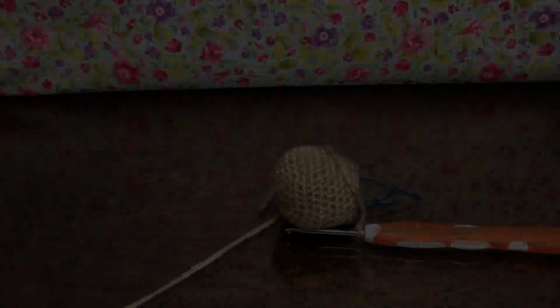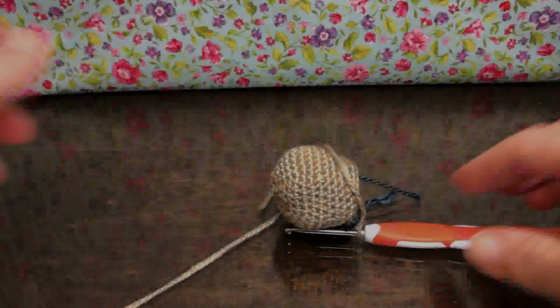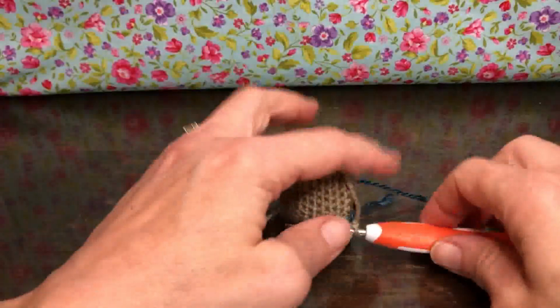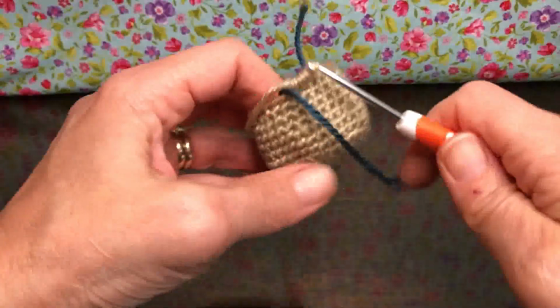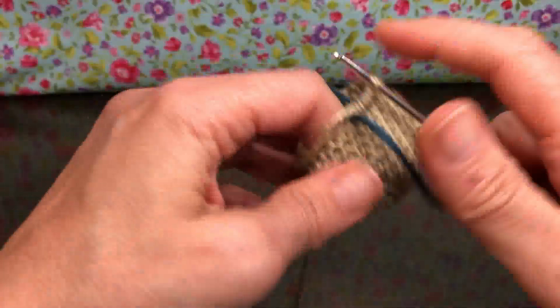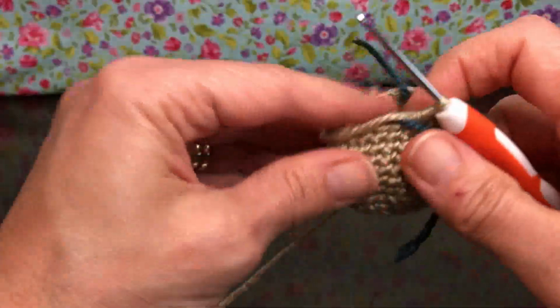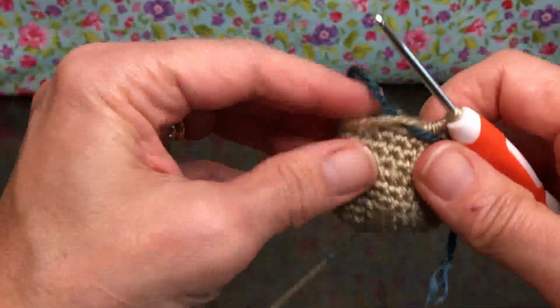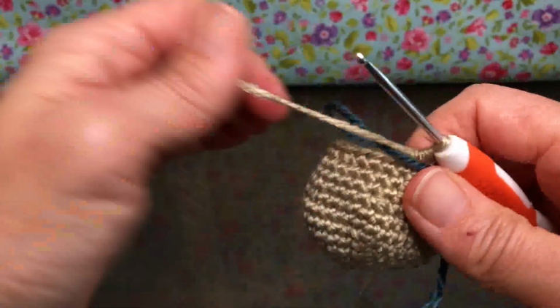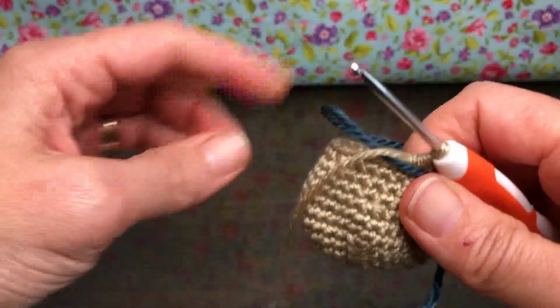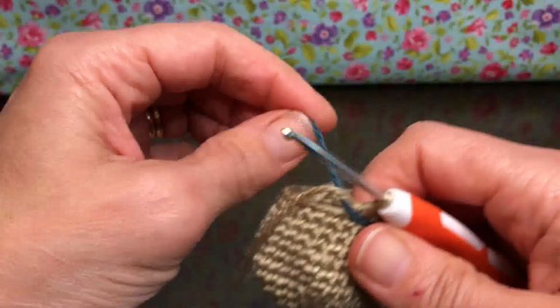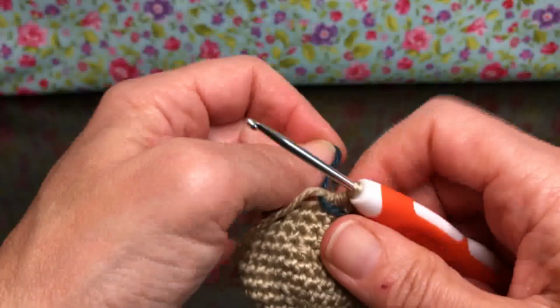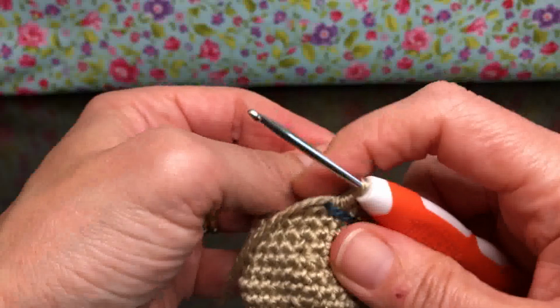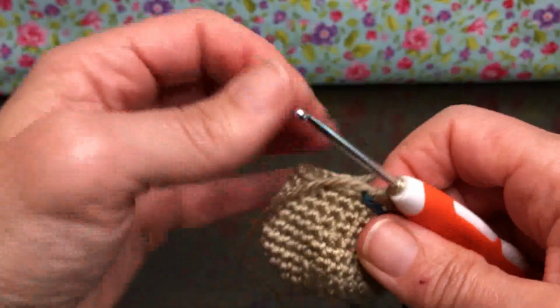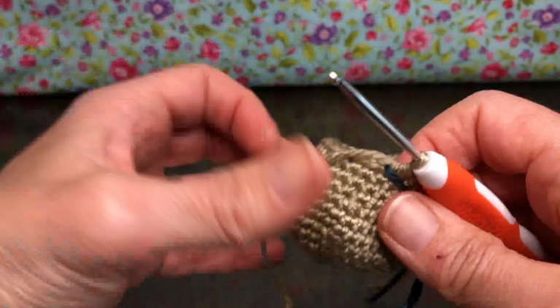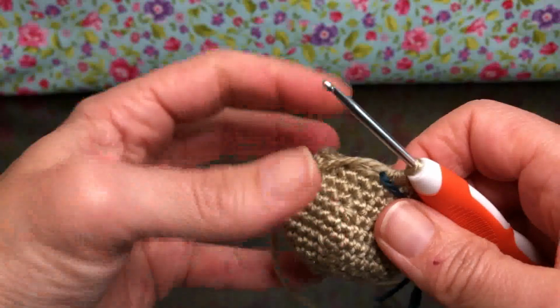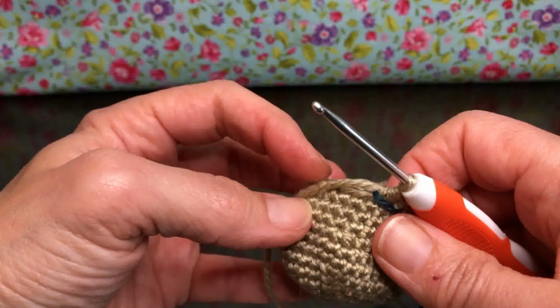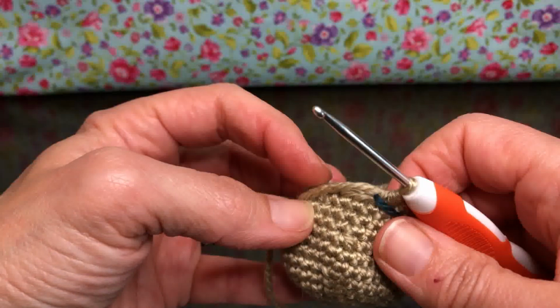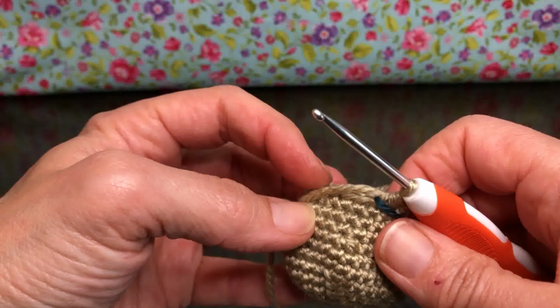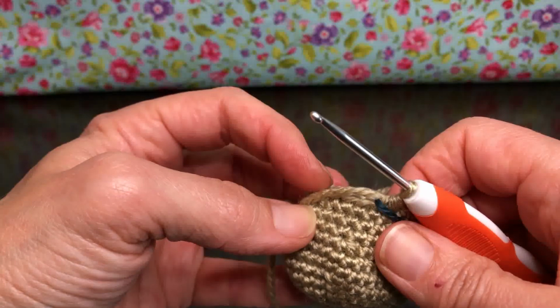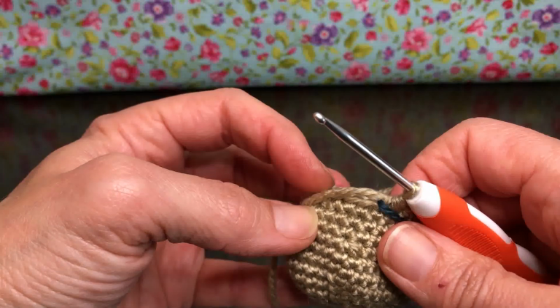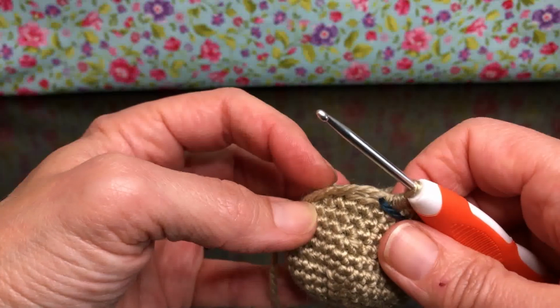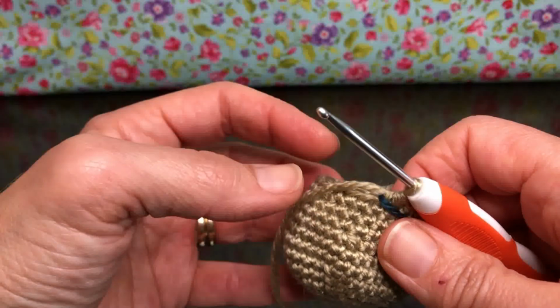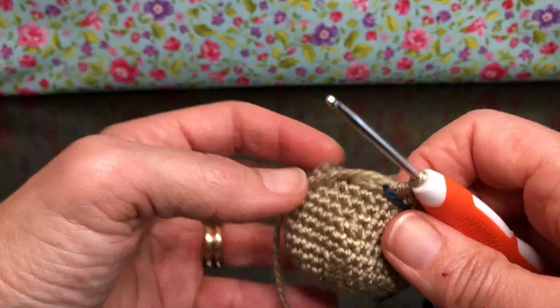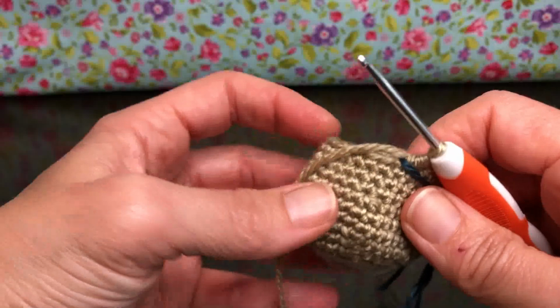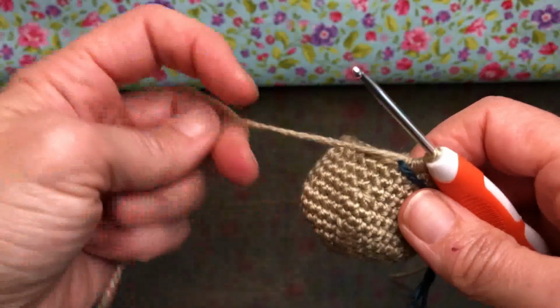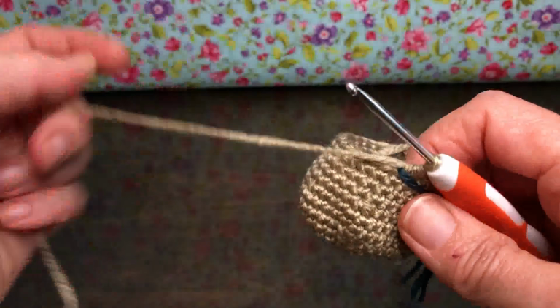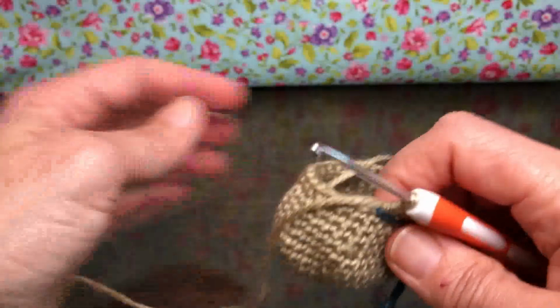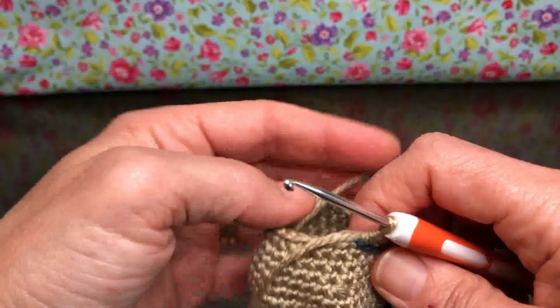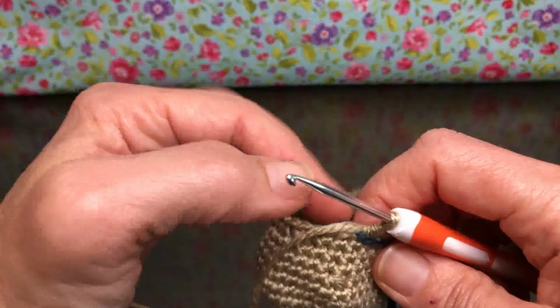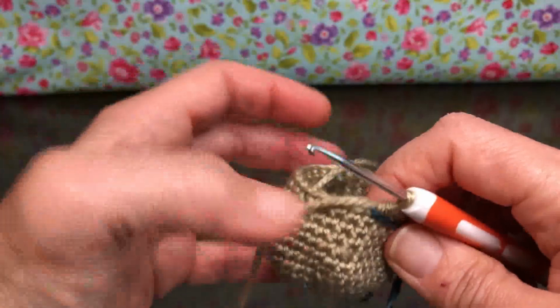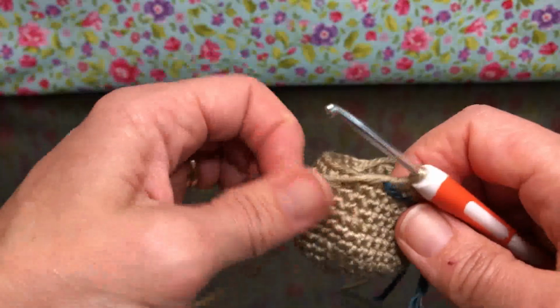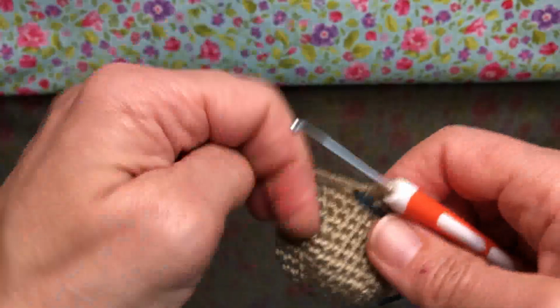Hello crochet friends, welcome back! We're working on our Christmas kitty cat. We ended last time with 24 stitches on our work right at the end of round 13, so right now we're going to start round 14.